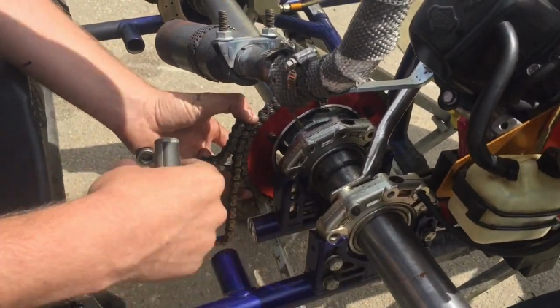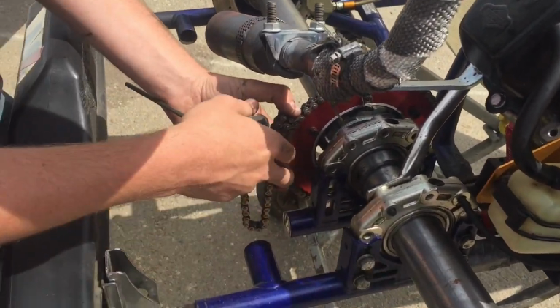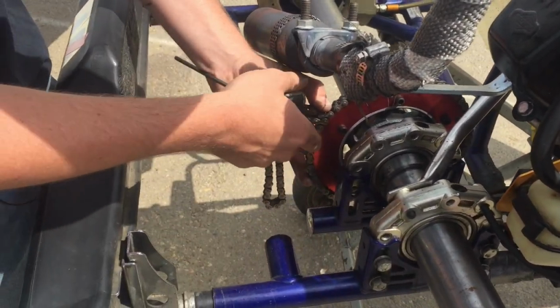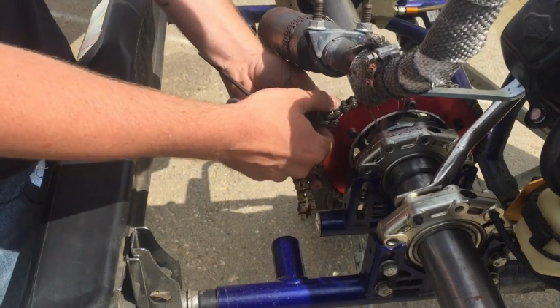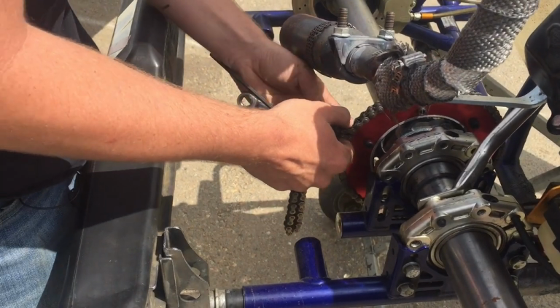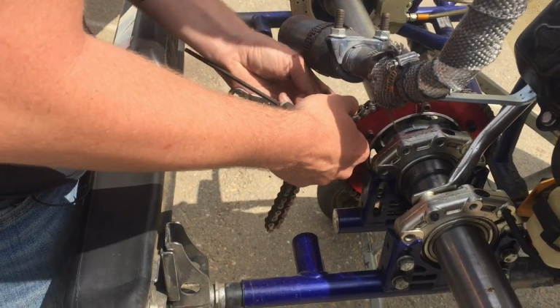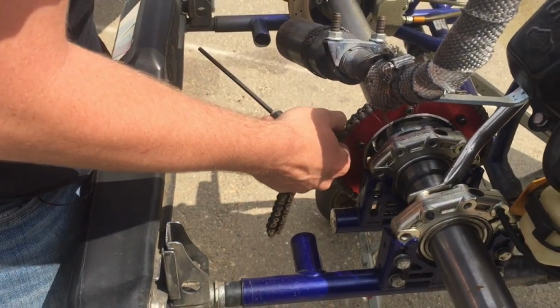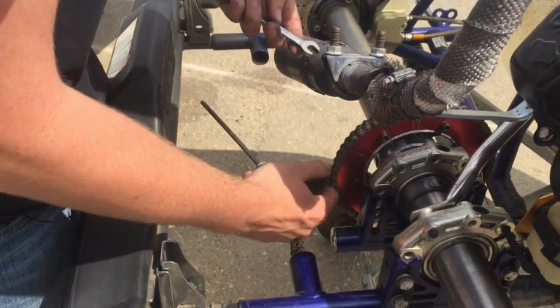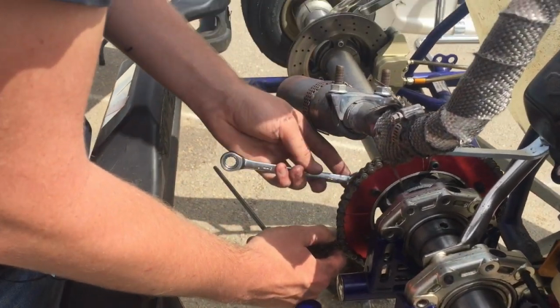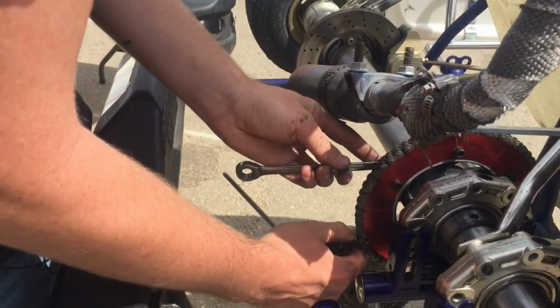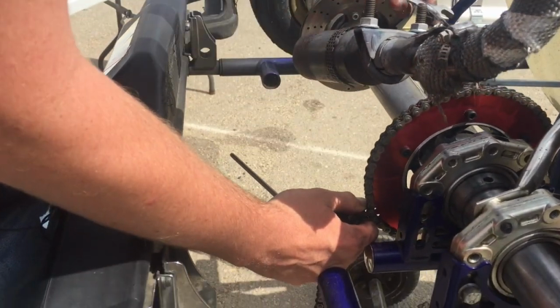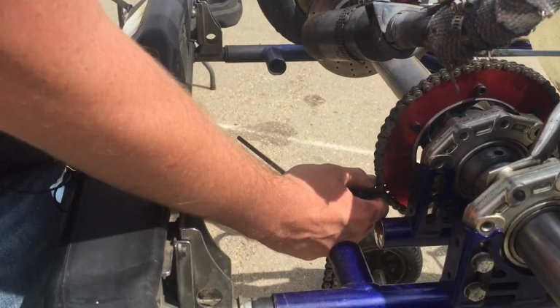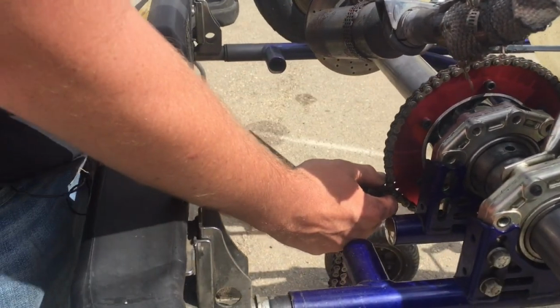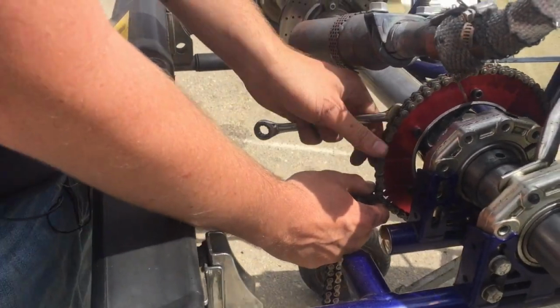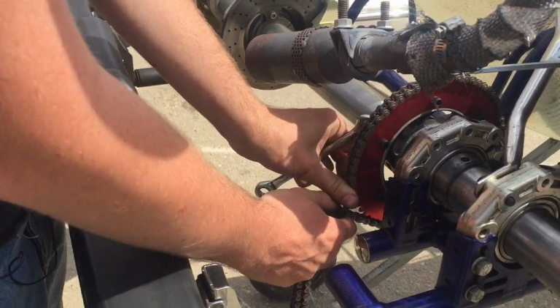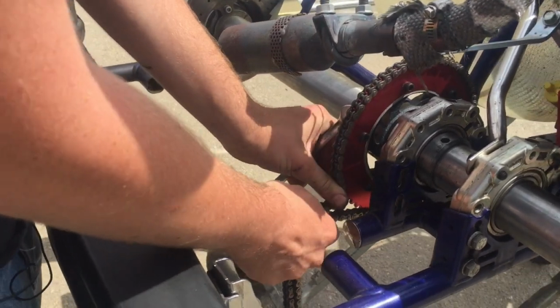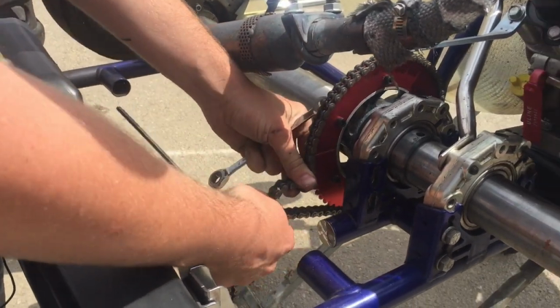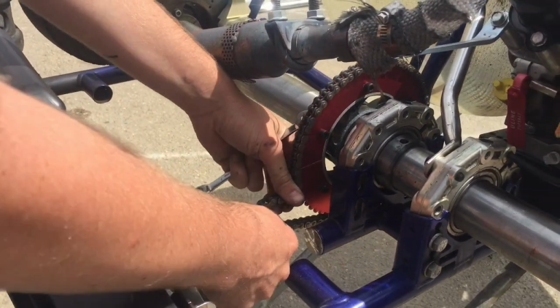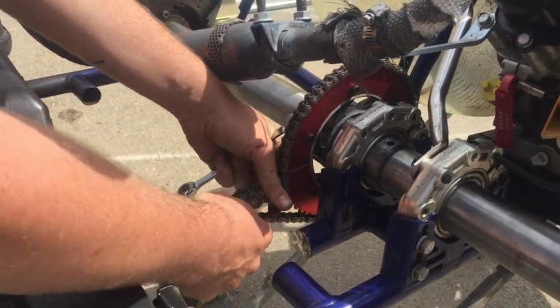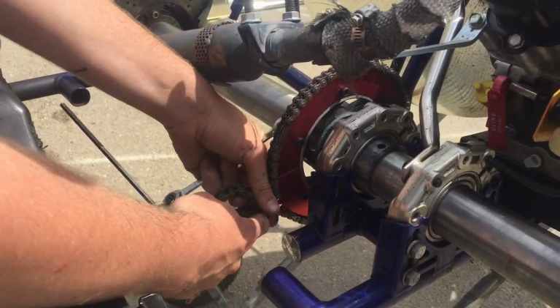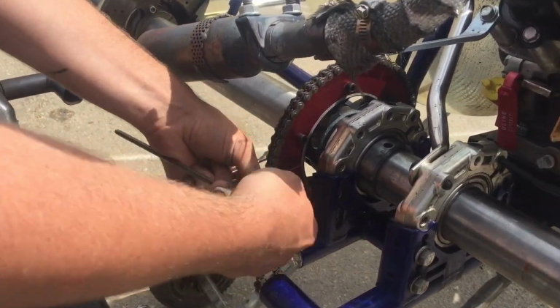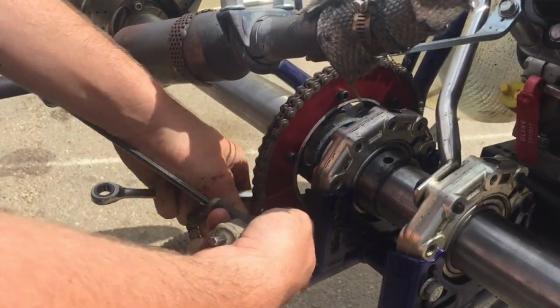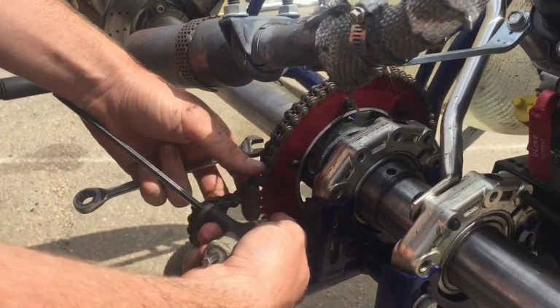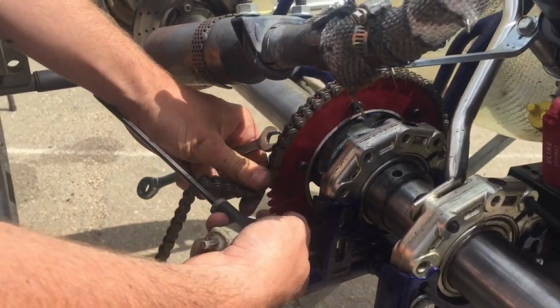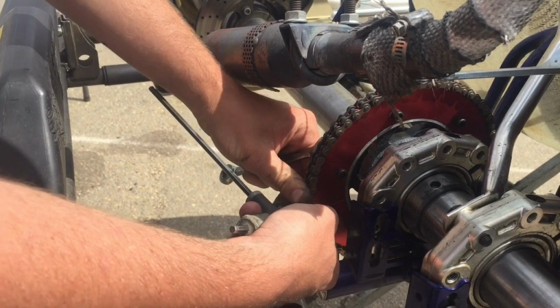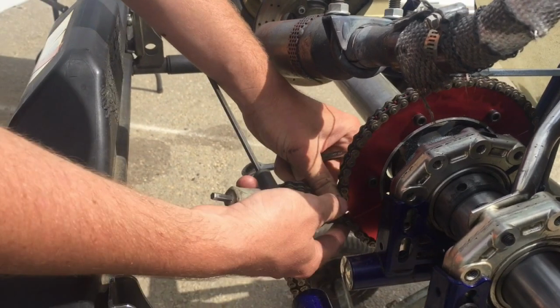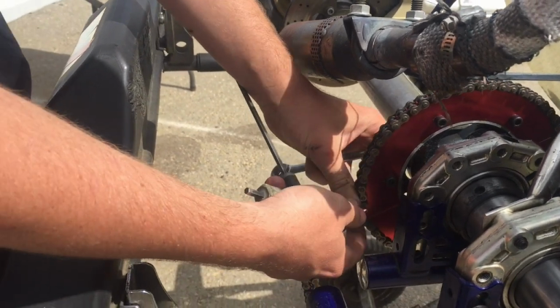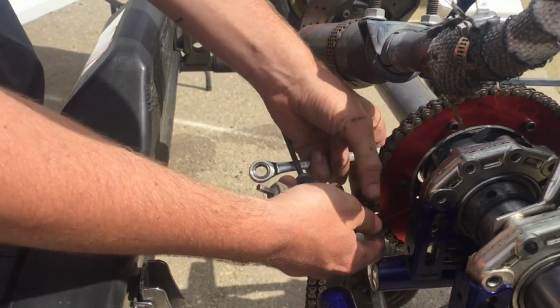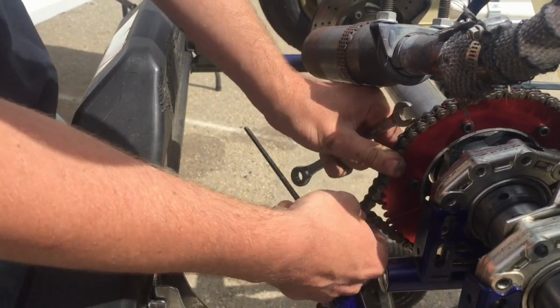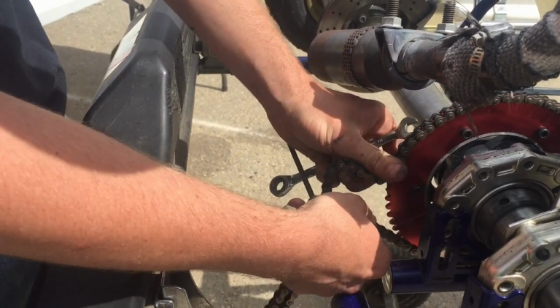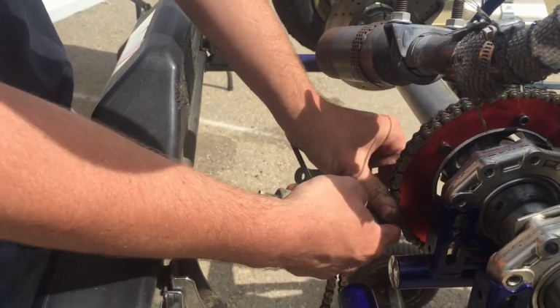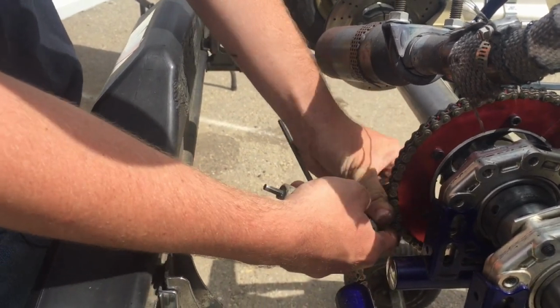Then as you work, kind of work your hands around the sprocket. I'm going to go ahead and do this top one here. You want to make sure that you keep holding tension on this and work it around. Keep working it around.